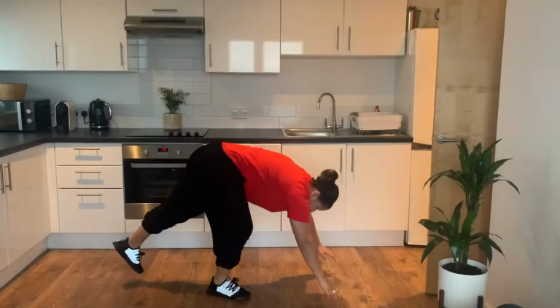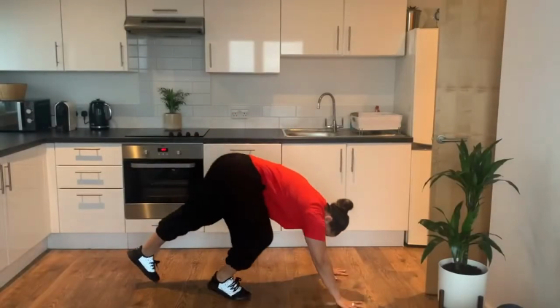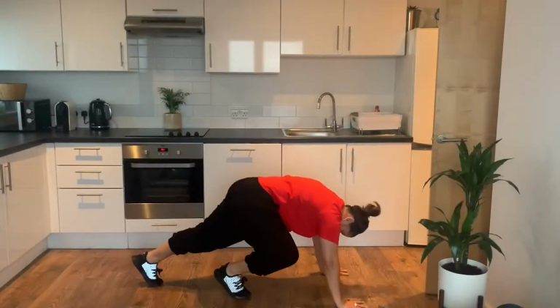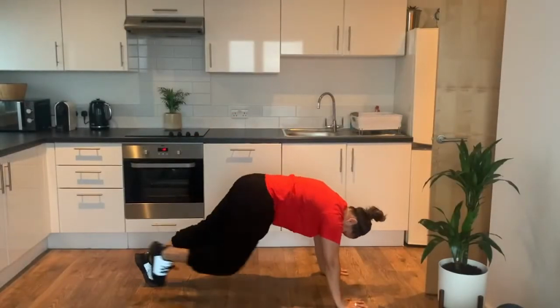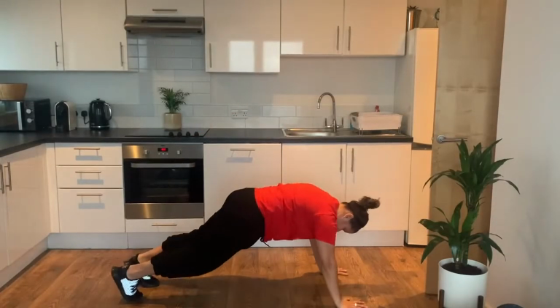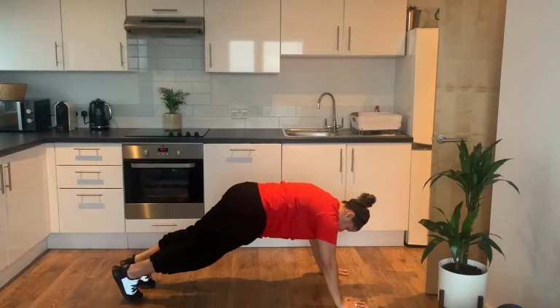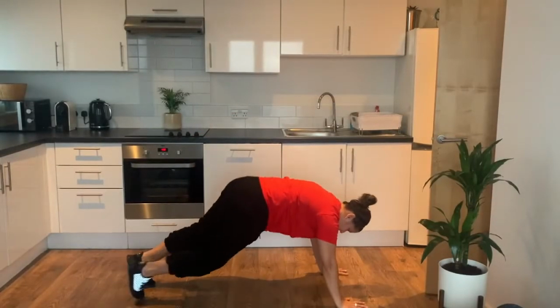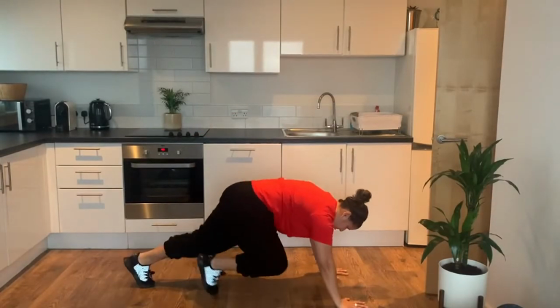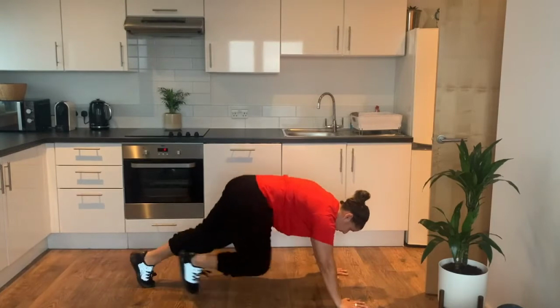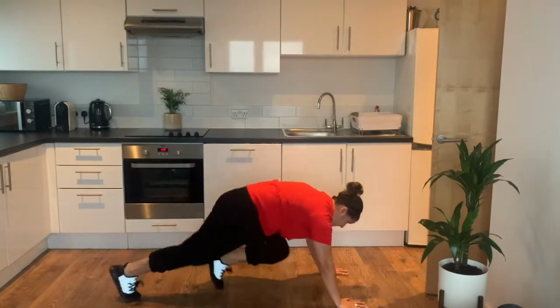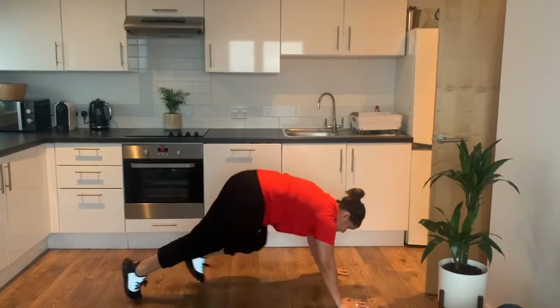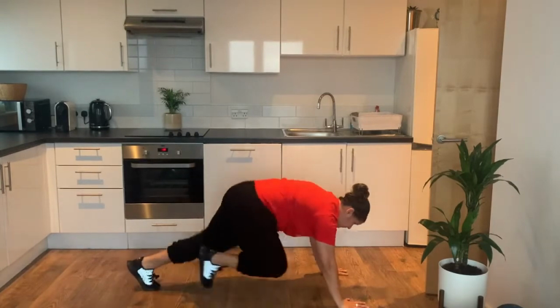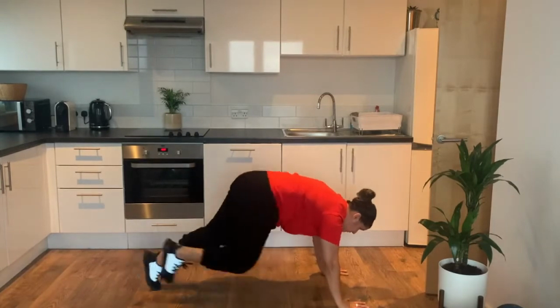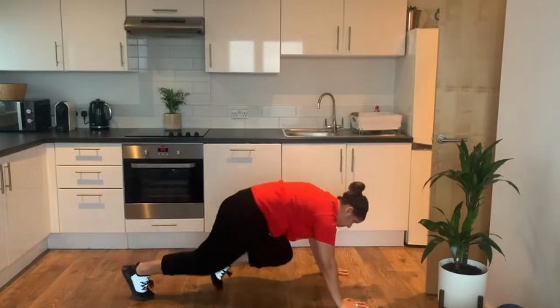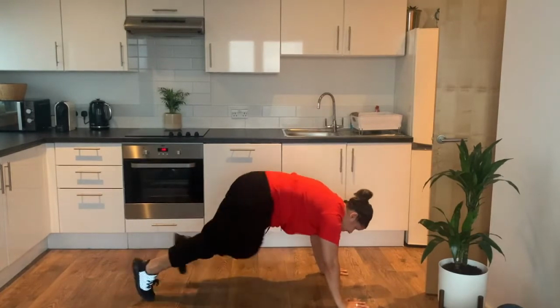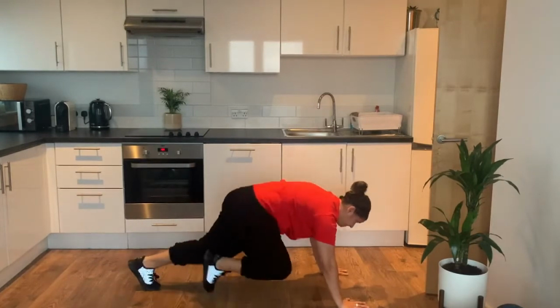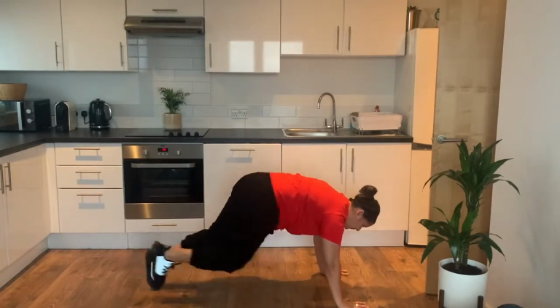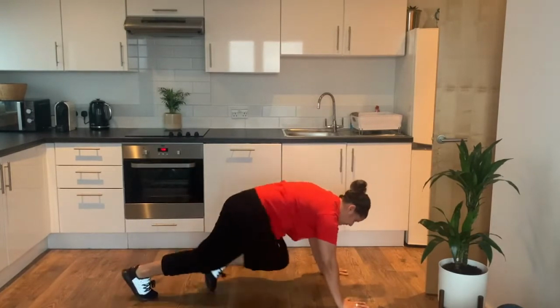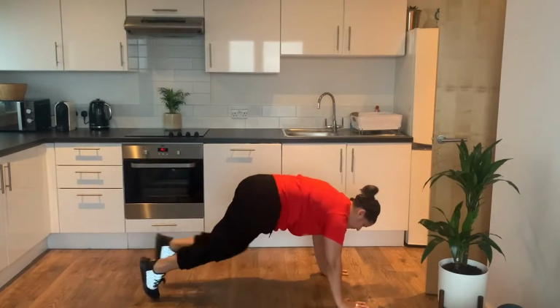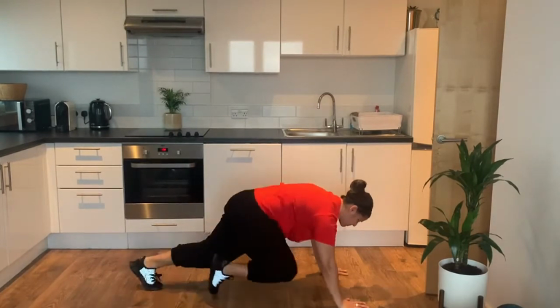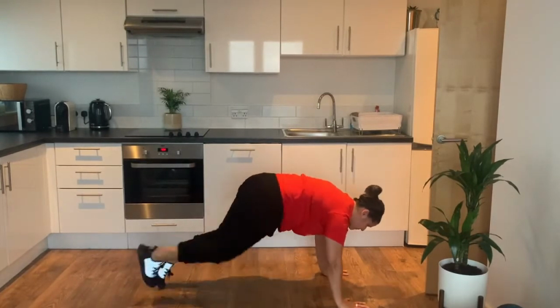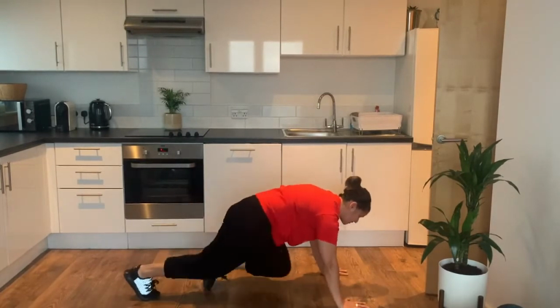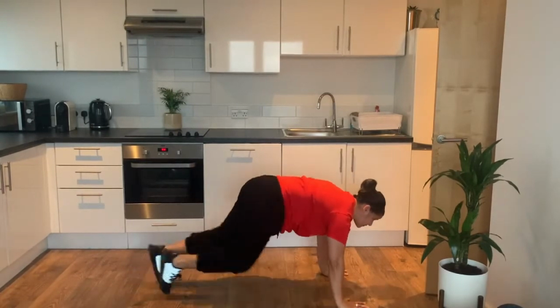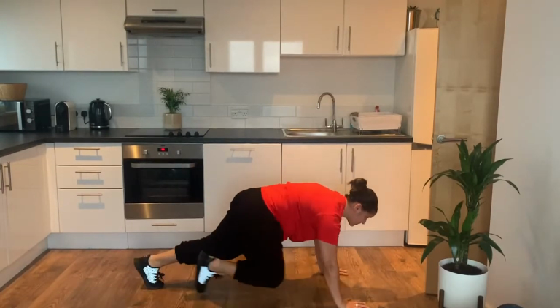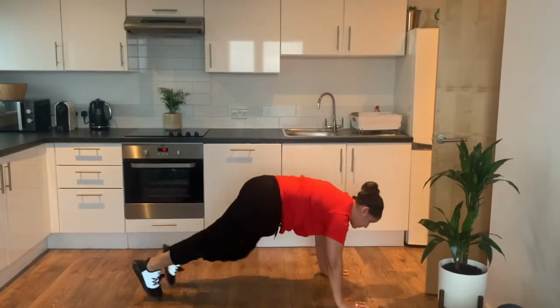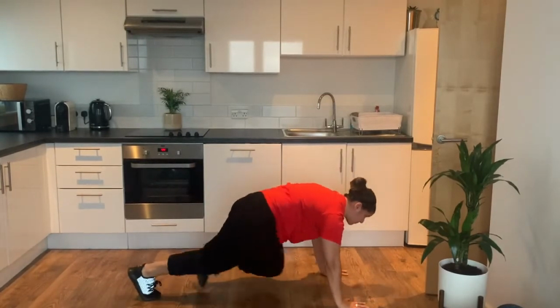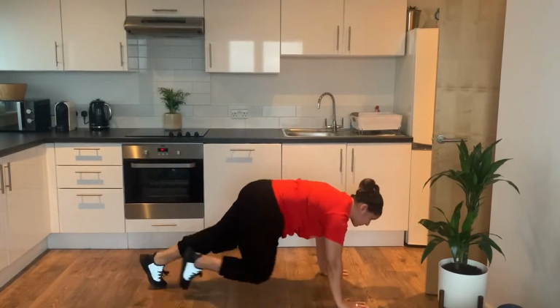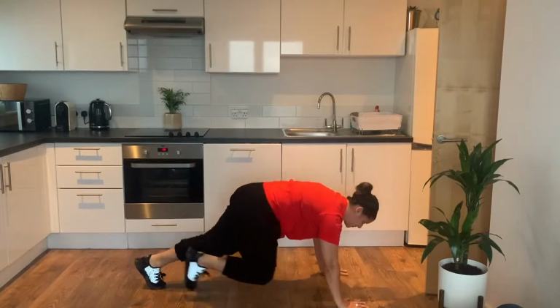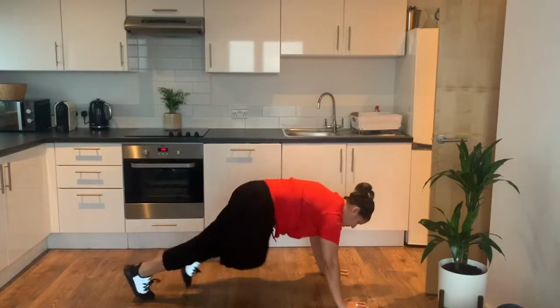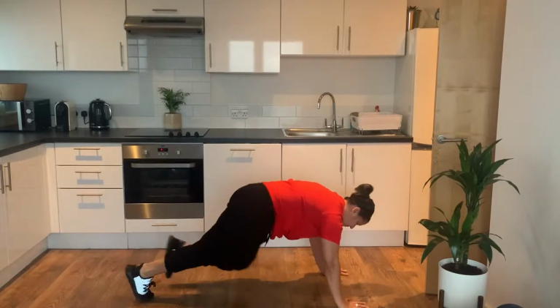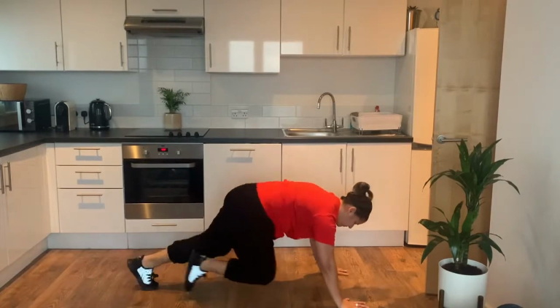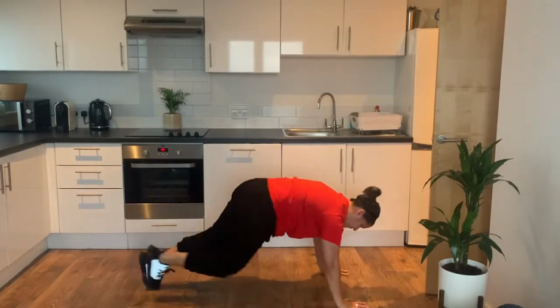Okay so the next warm-up exercise, floor sprints. Keep your arms nice and straight, don't look down at your feet — it ends up arching your back.